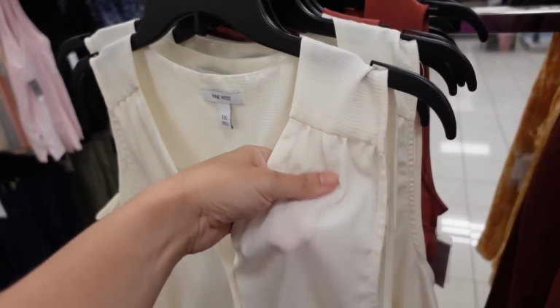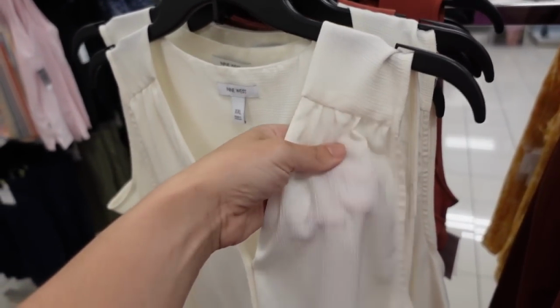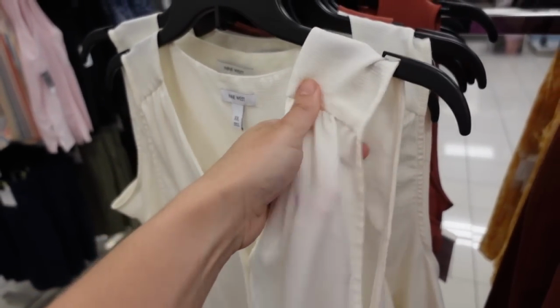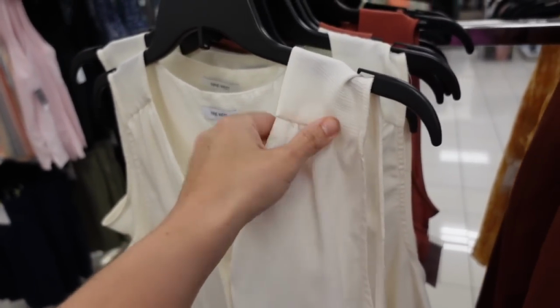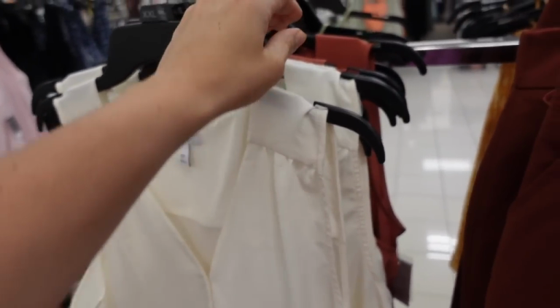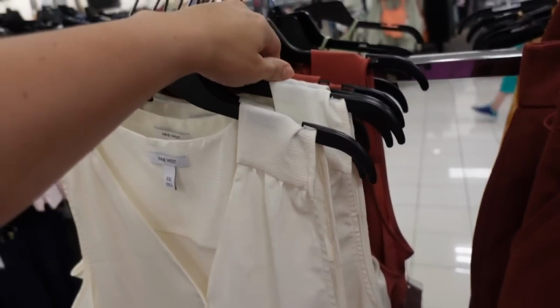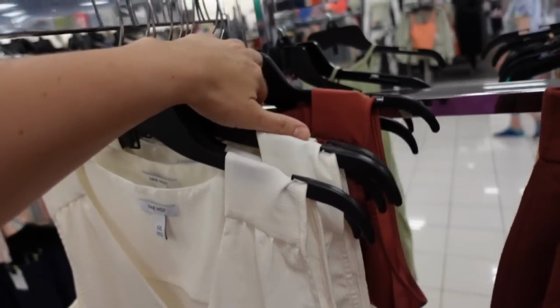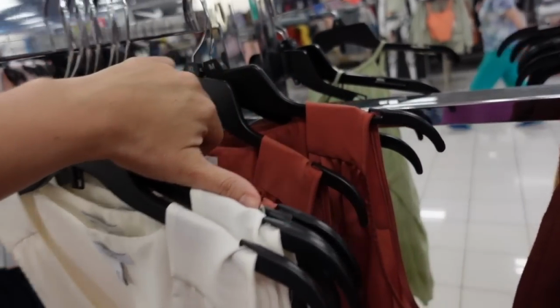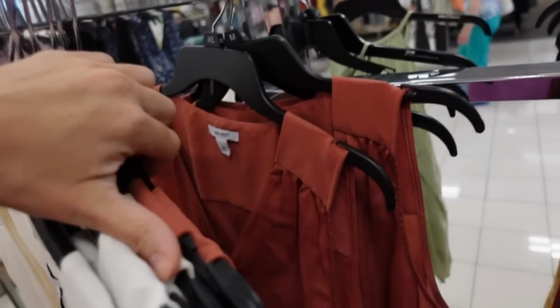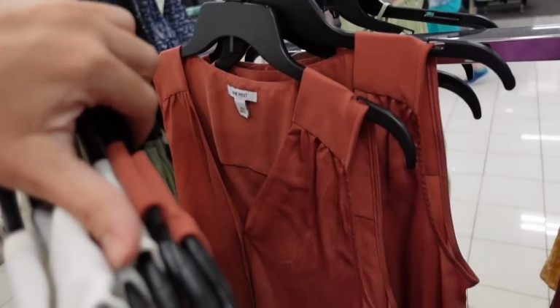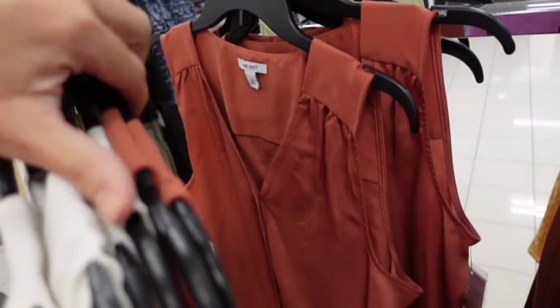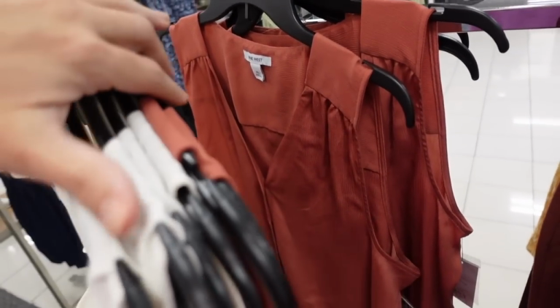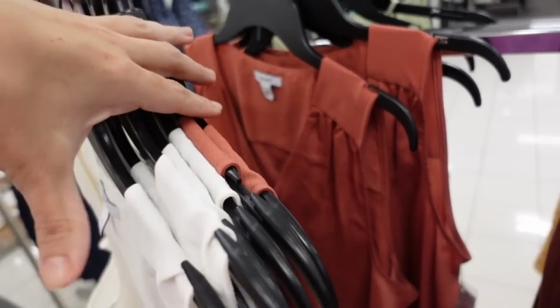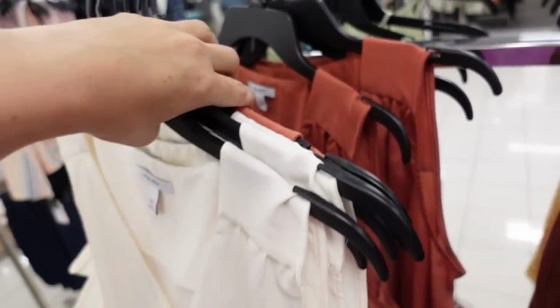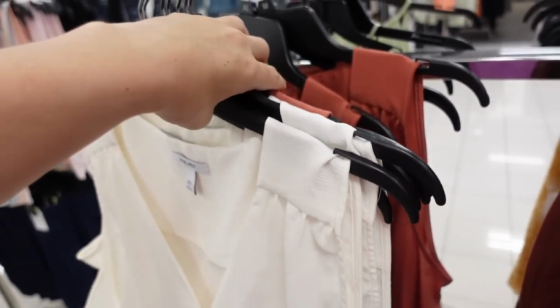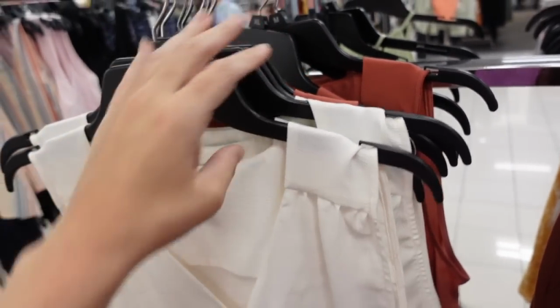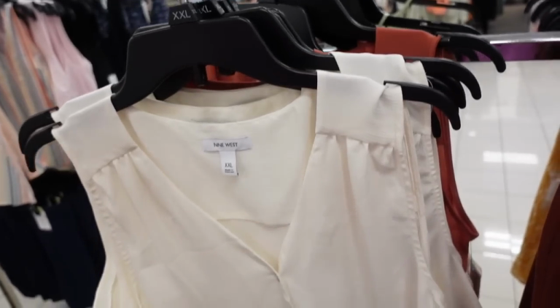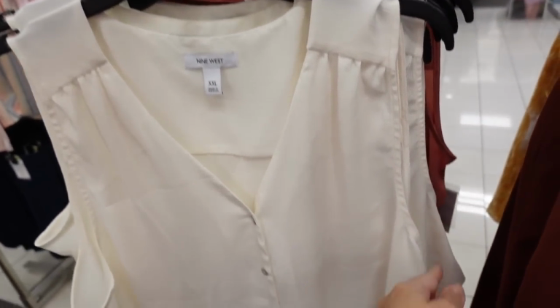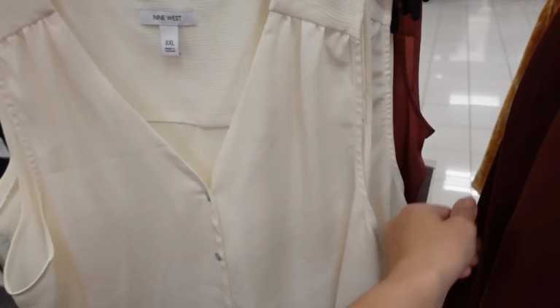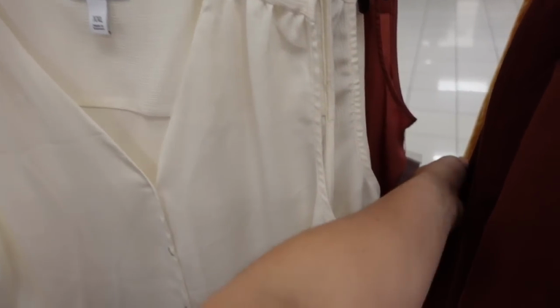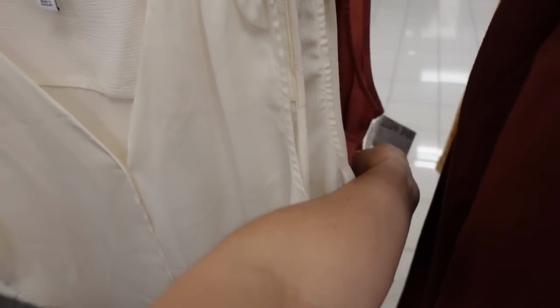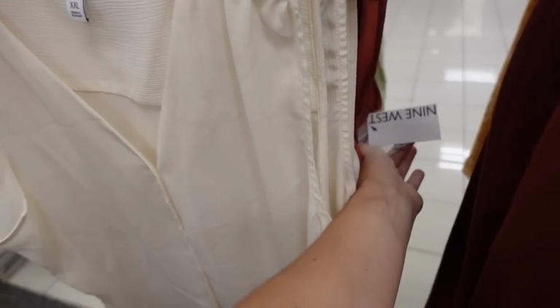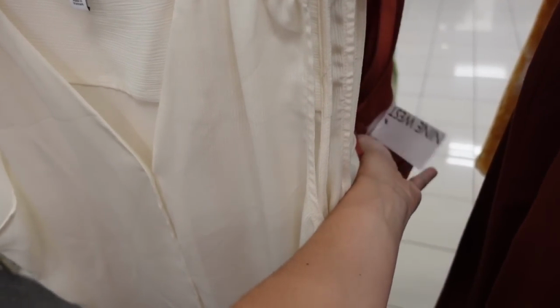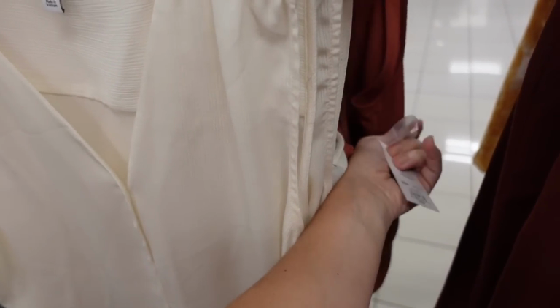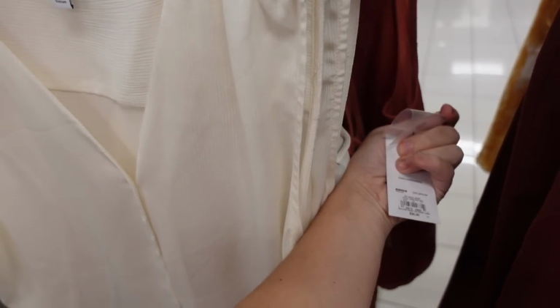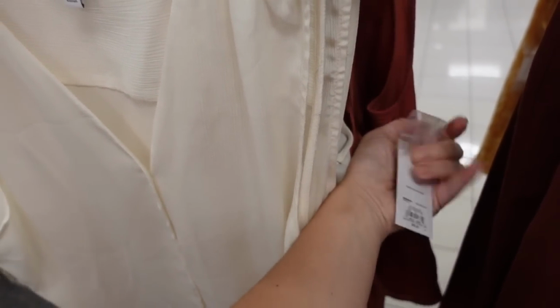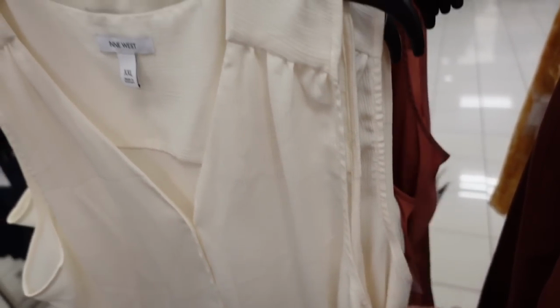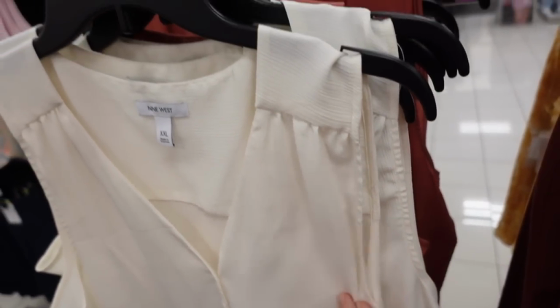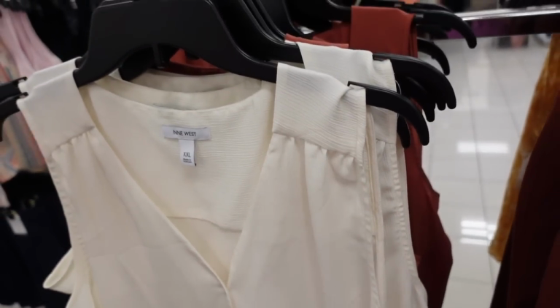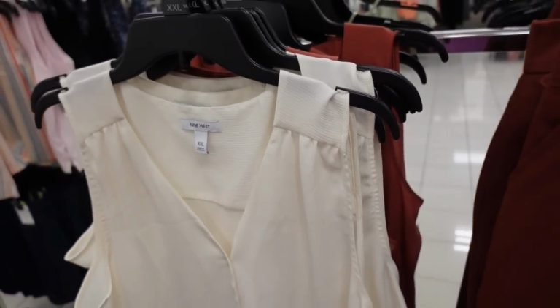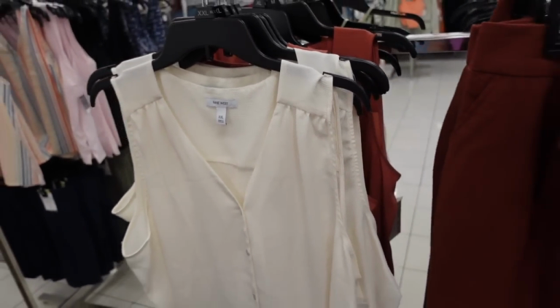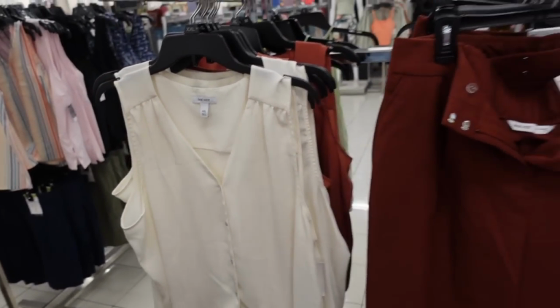On this side I'm also seeing solid options — kind of a textured white and rust. I think these are 50% off, so they're going to be marked down to $15.